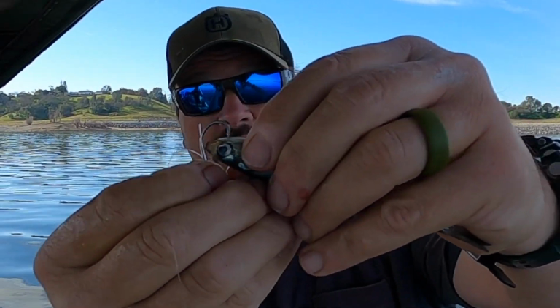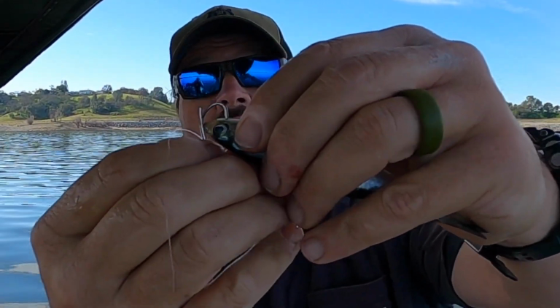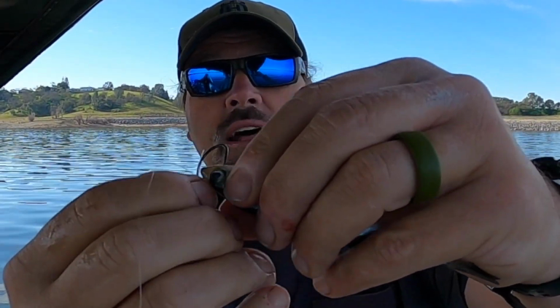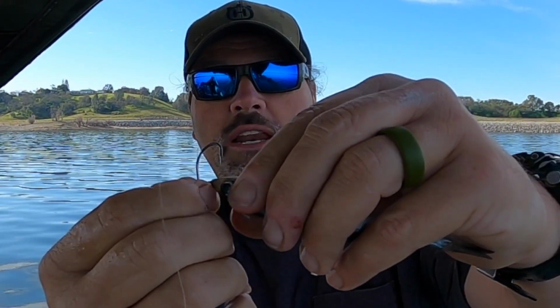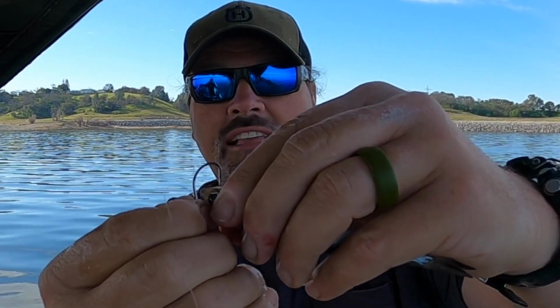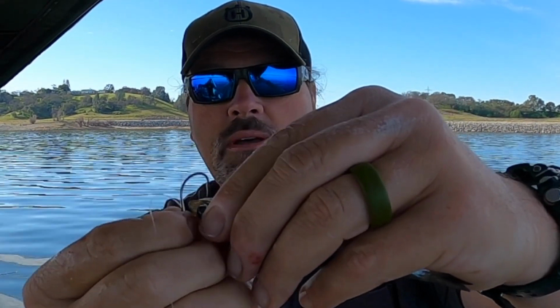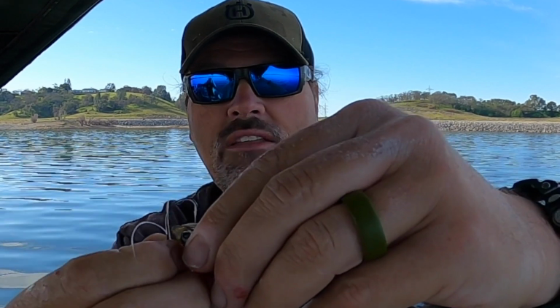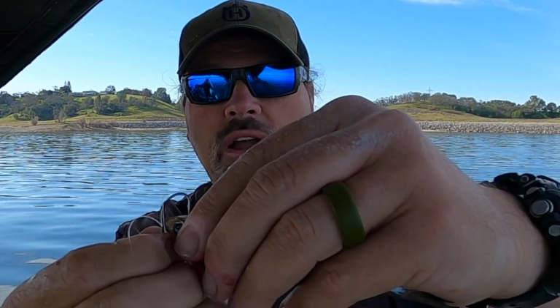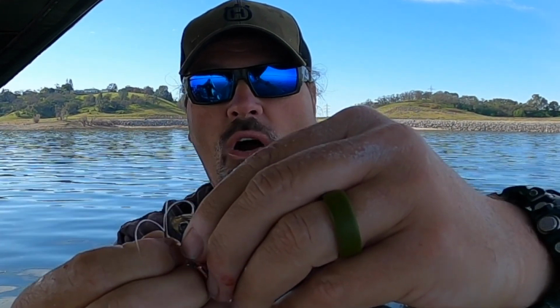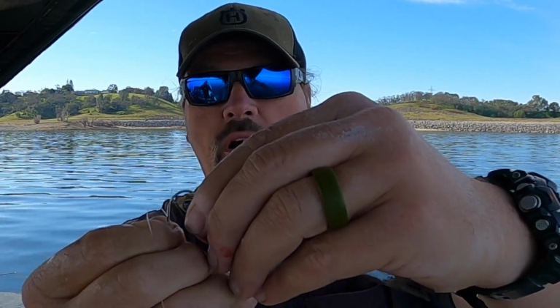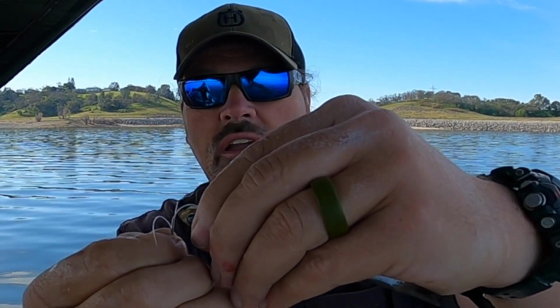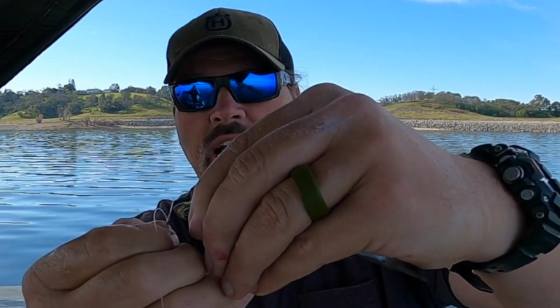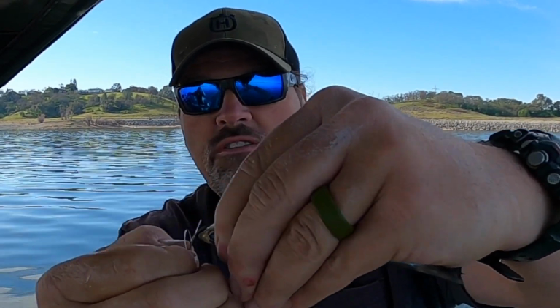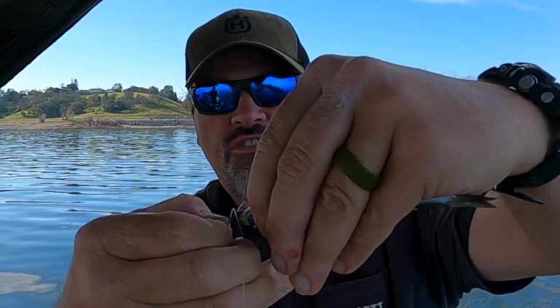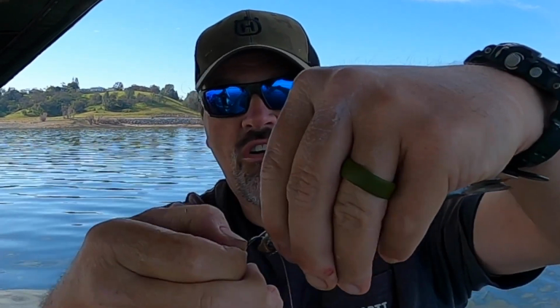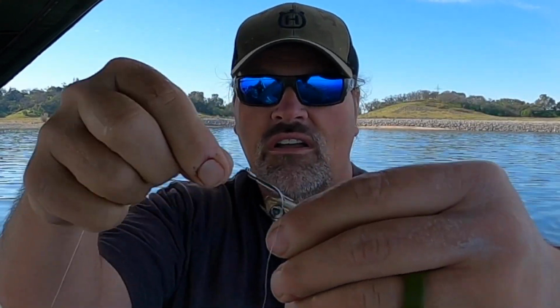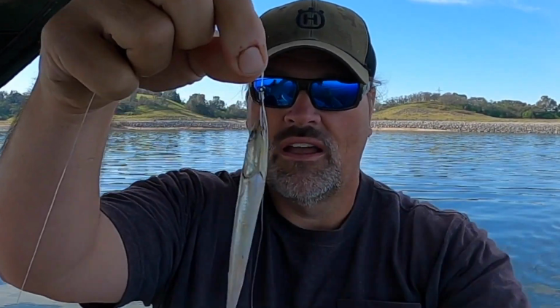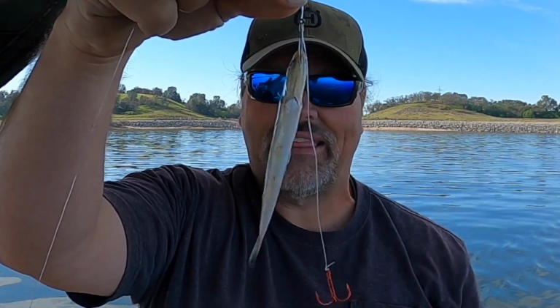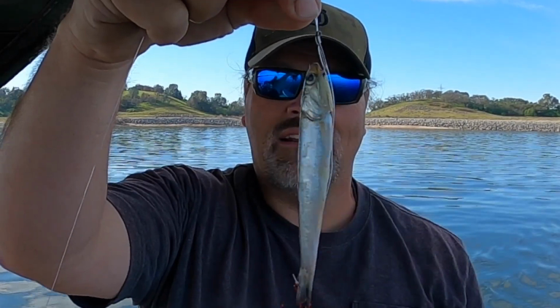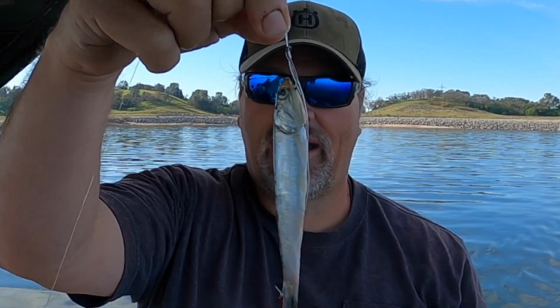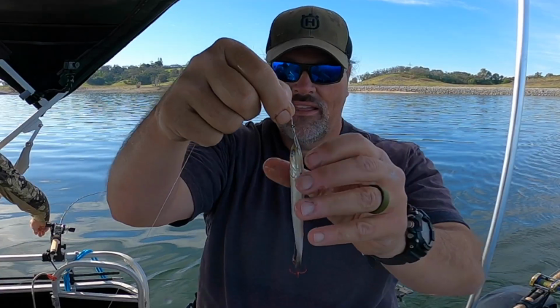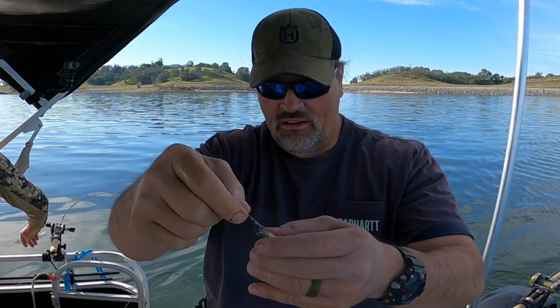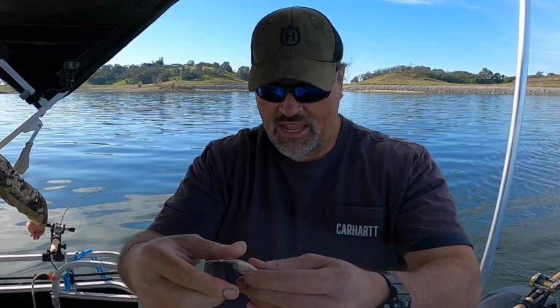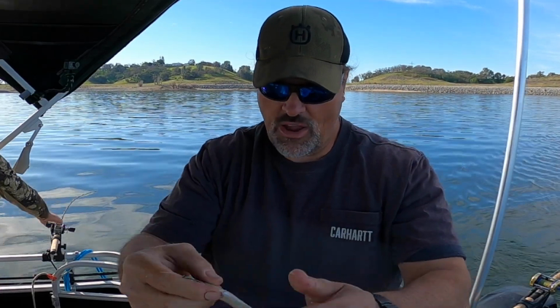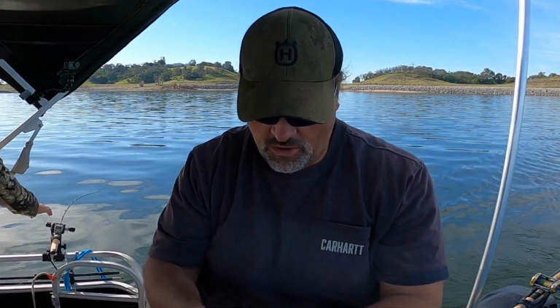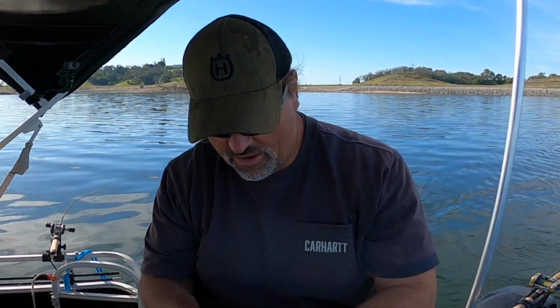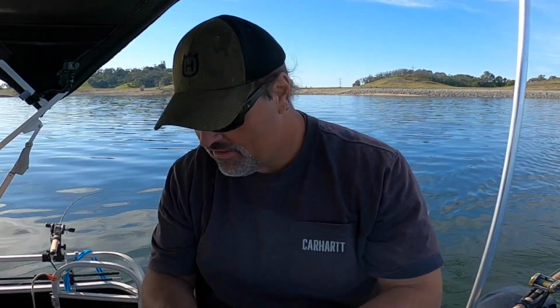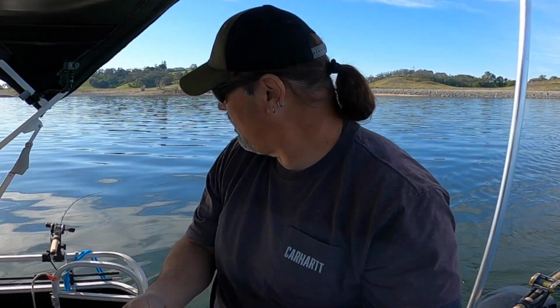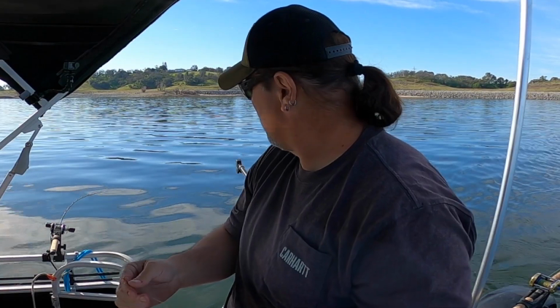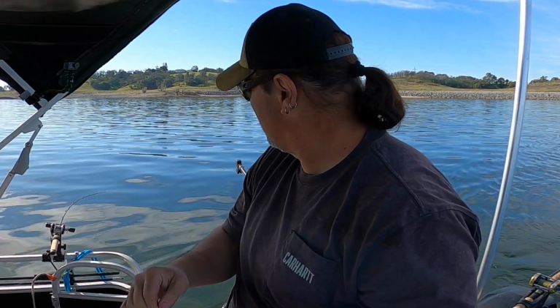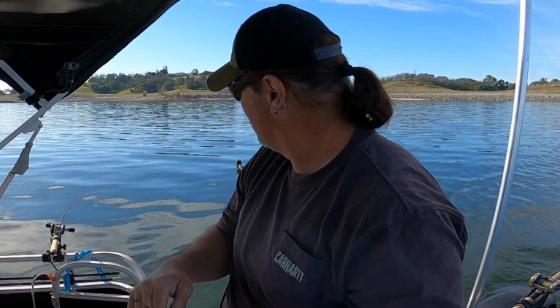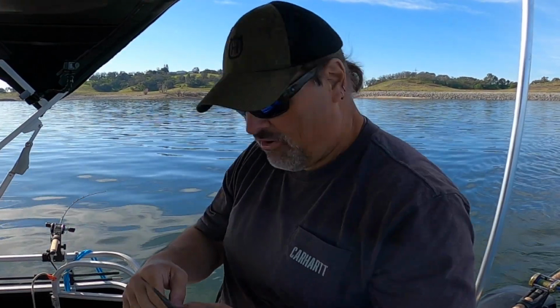Take that octopus hook and put it through his head. Line it up between his eyes — right in the middle of the head. You want to go right through the hard part, right out through his little skull, like that.